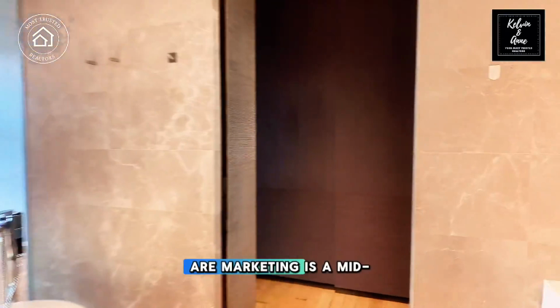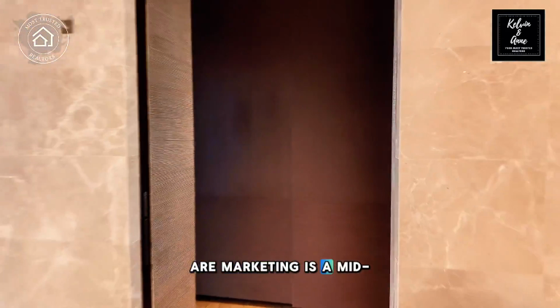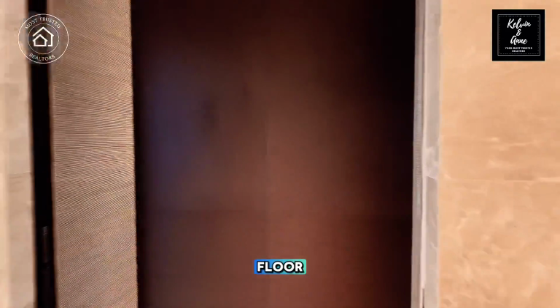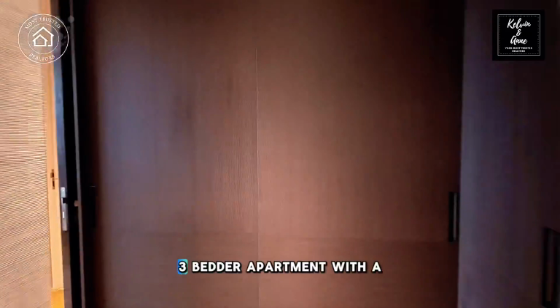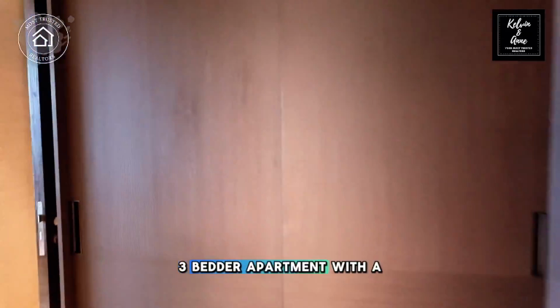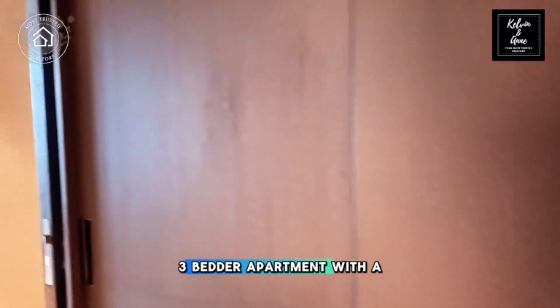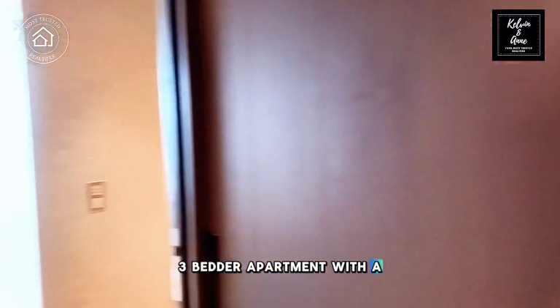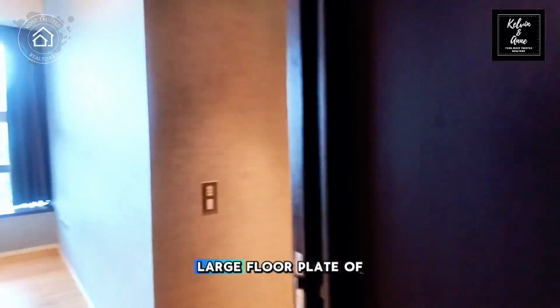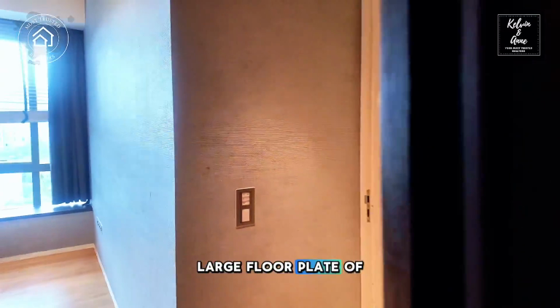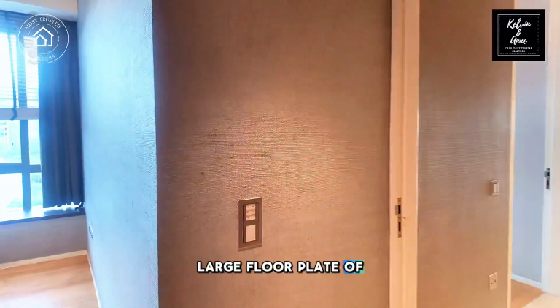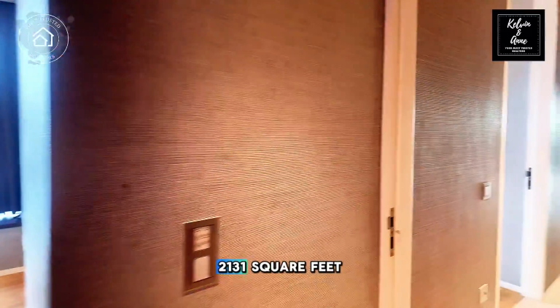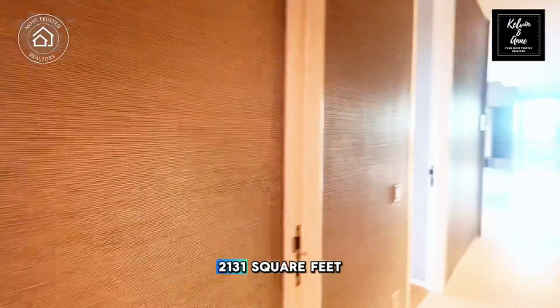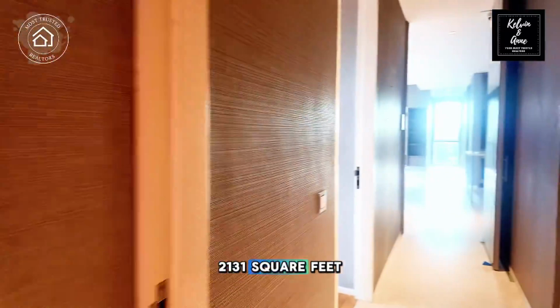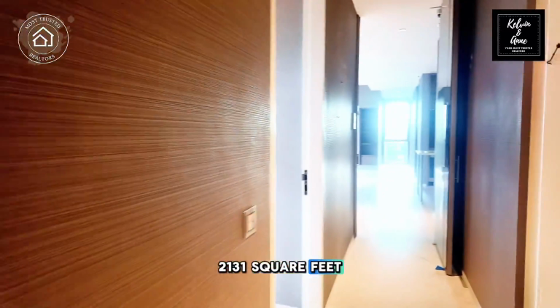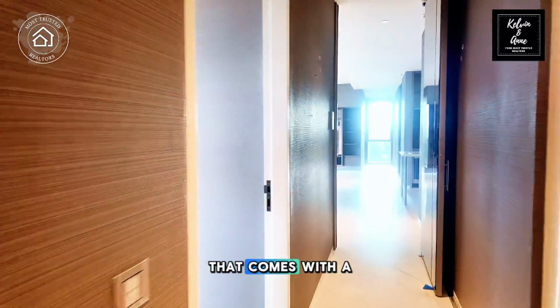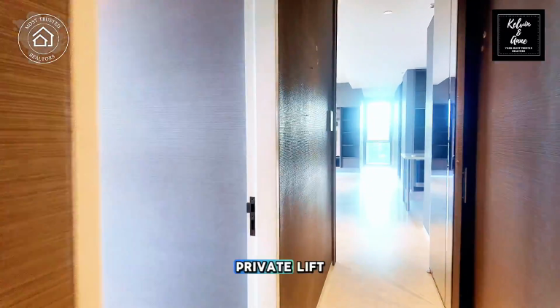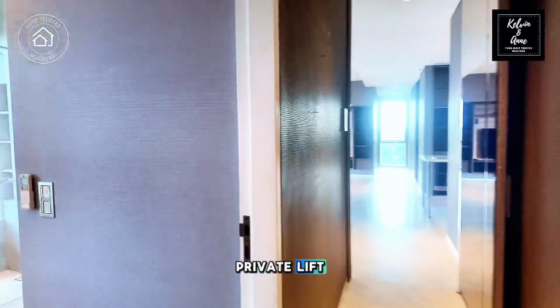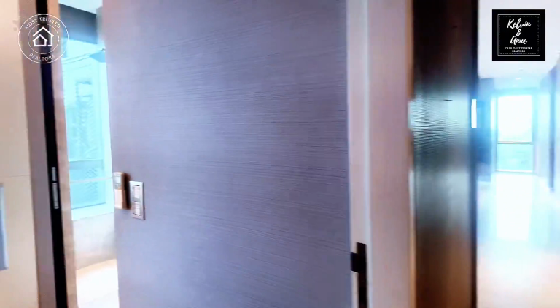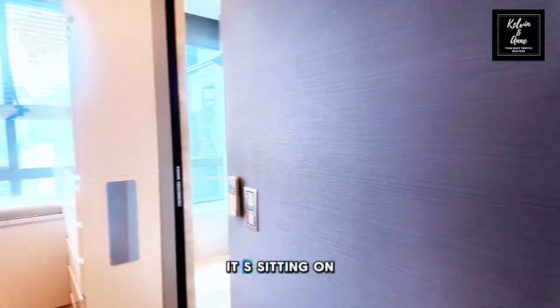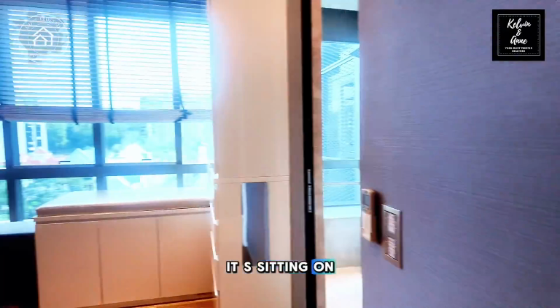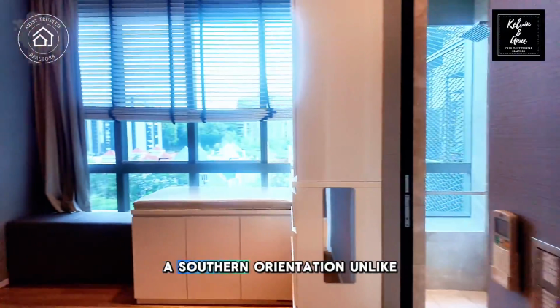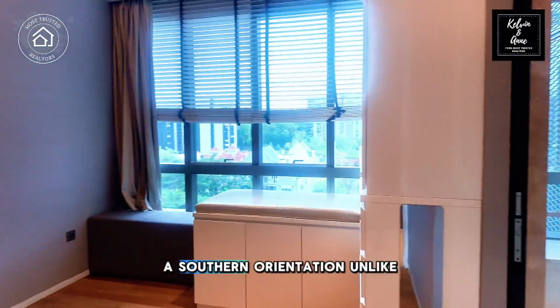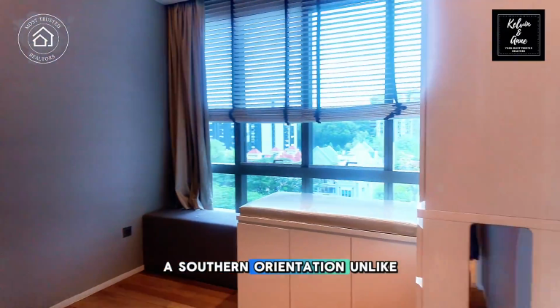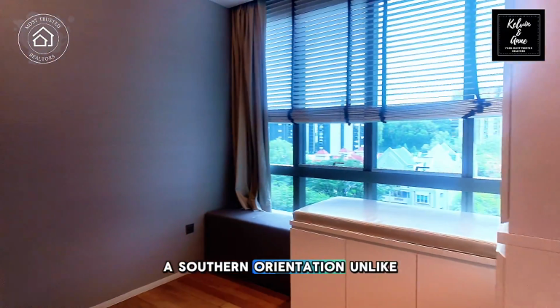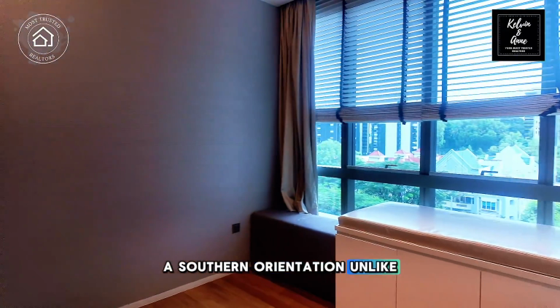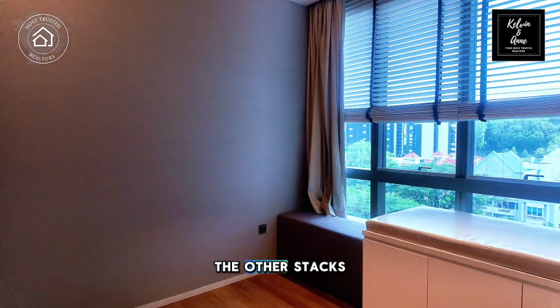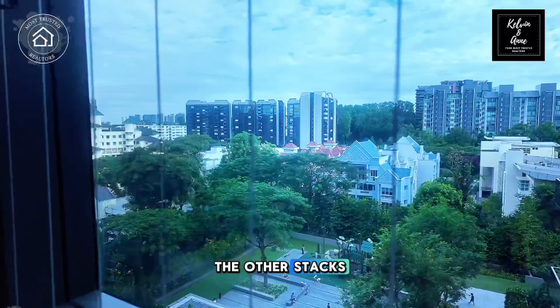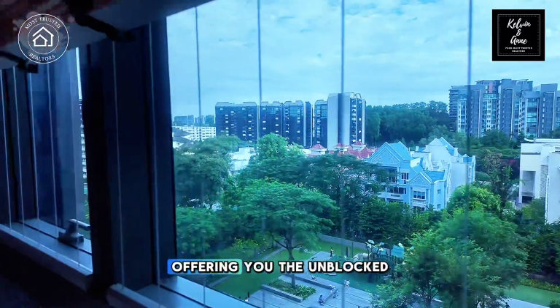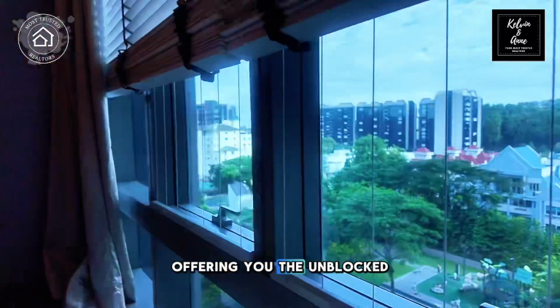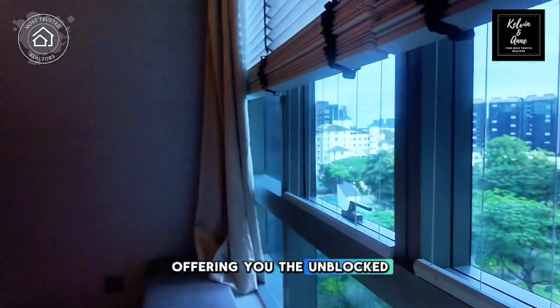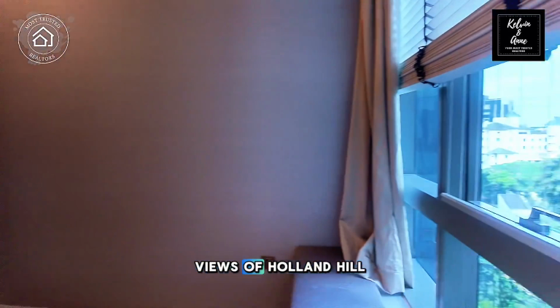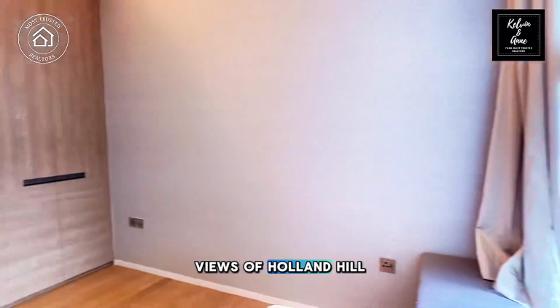The unit that we are marketing is a mid-floor 3-bedder apartment with a large floor plate of 2,131 square feet that comes with a private lift. It is sitting on a southern orientation, unlike the other stacks, offering you the unblocked views of Holland Hill.